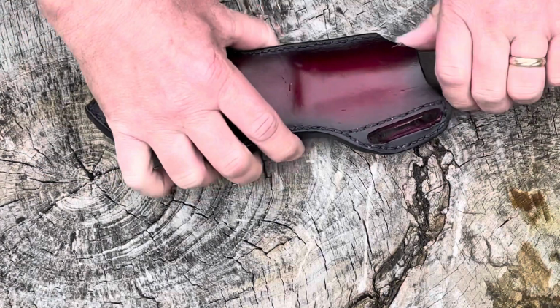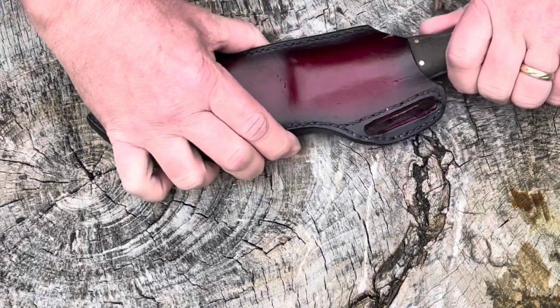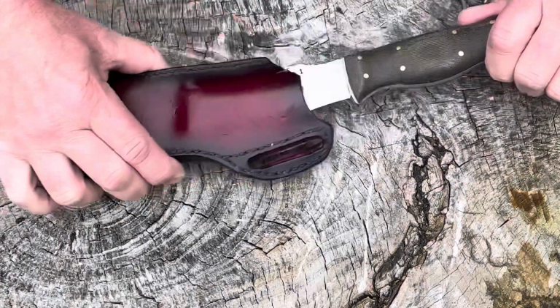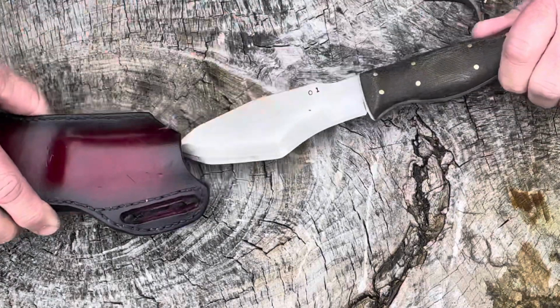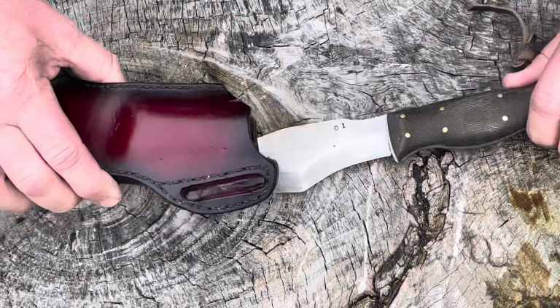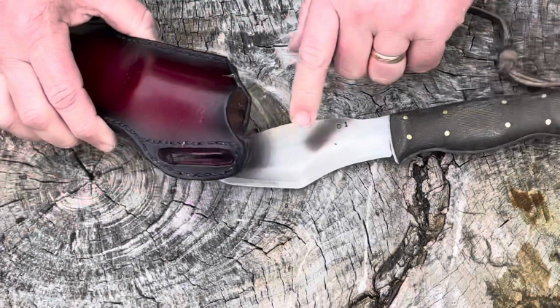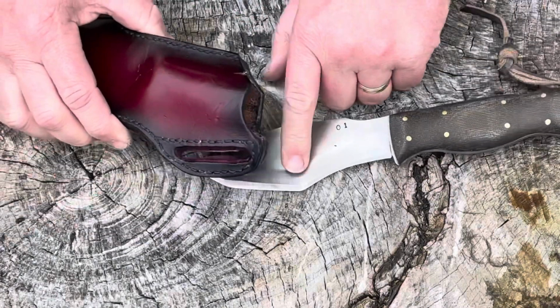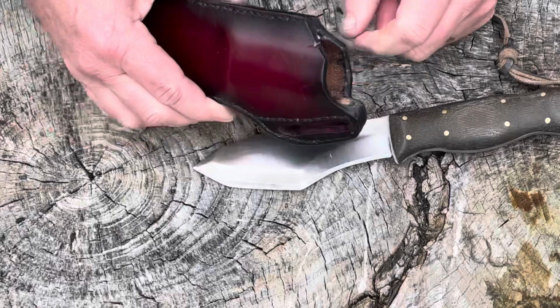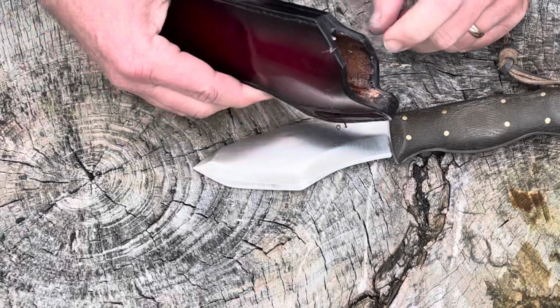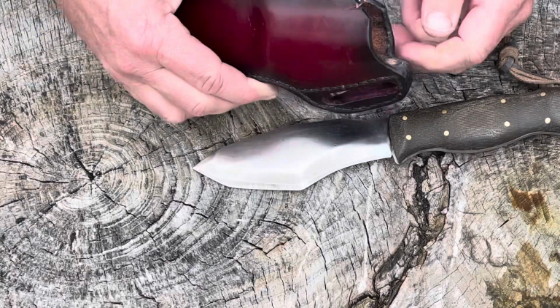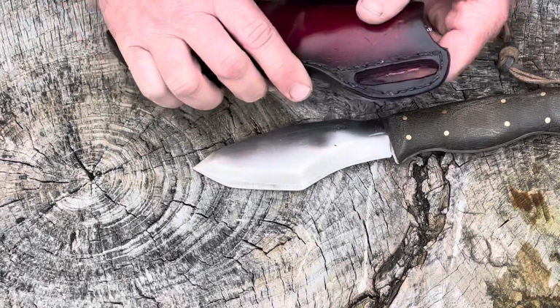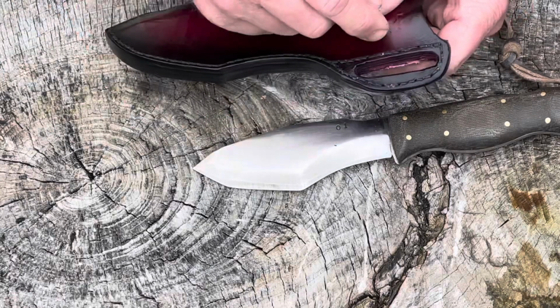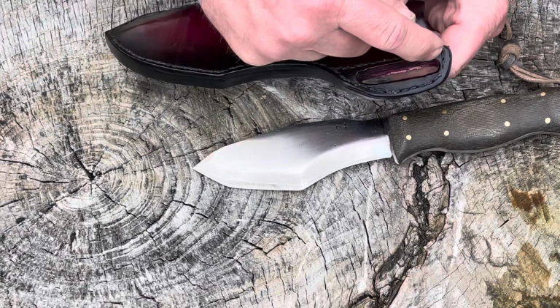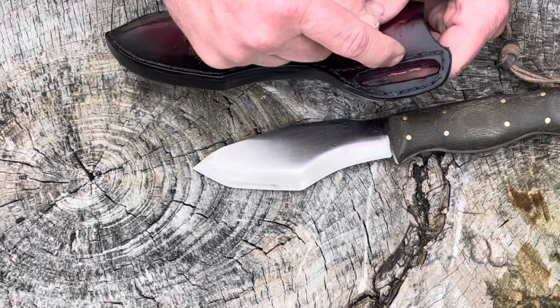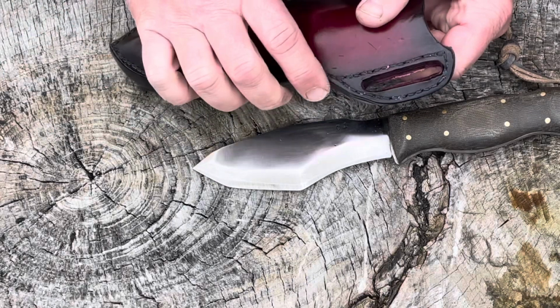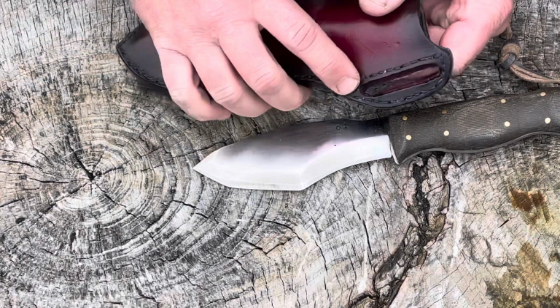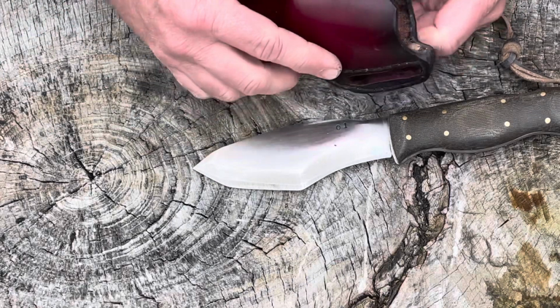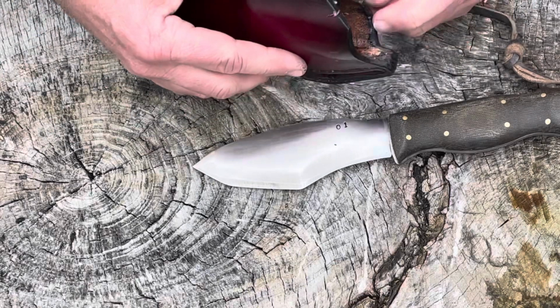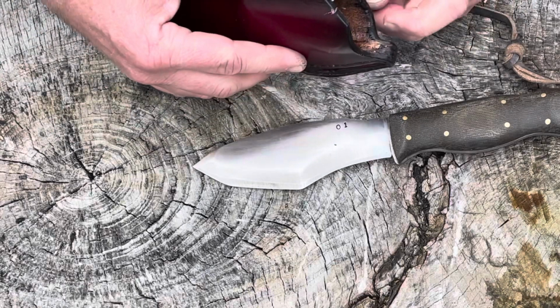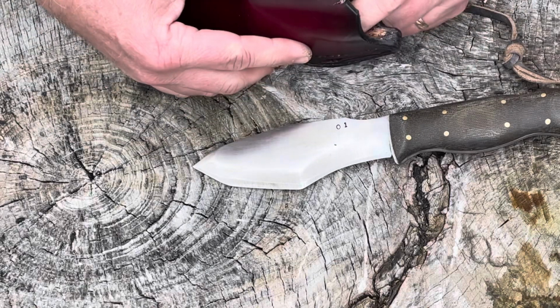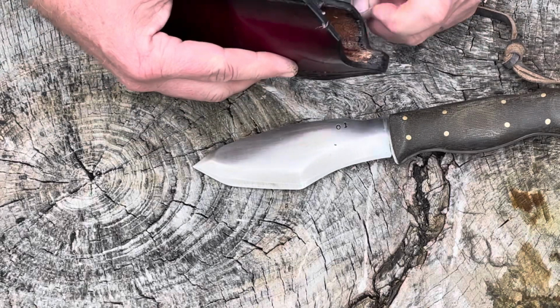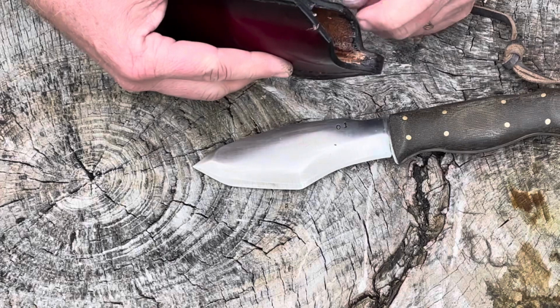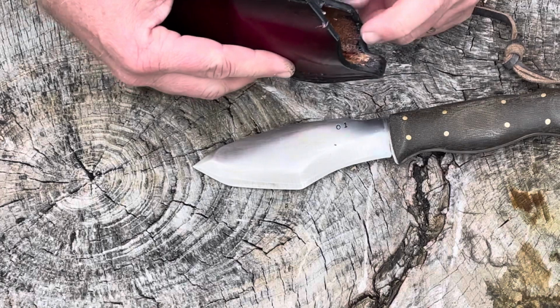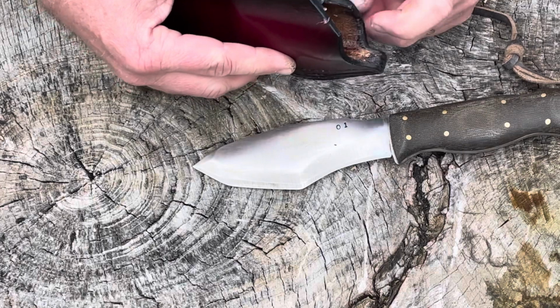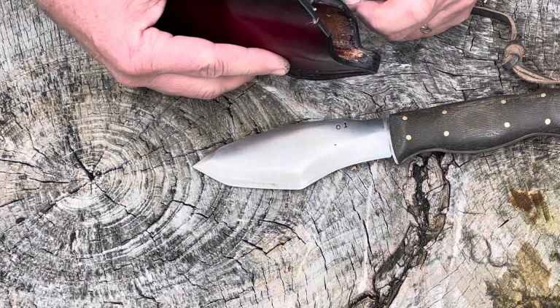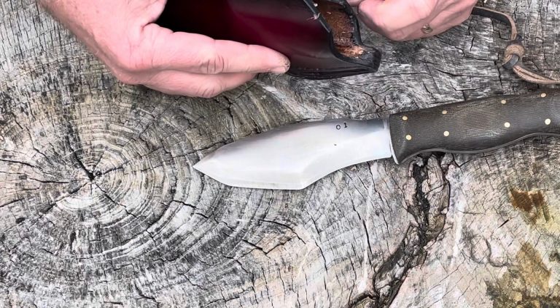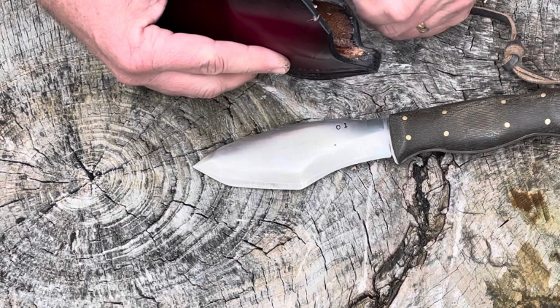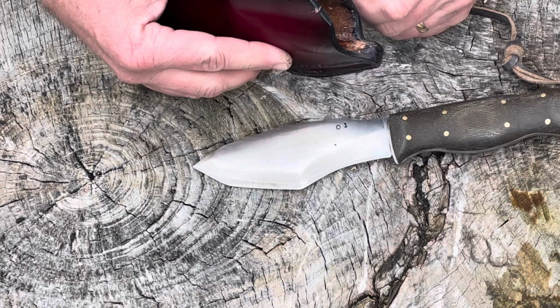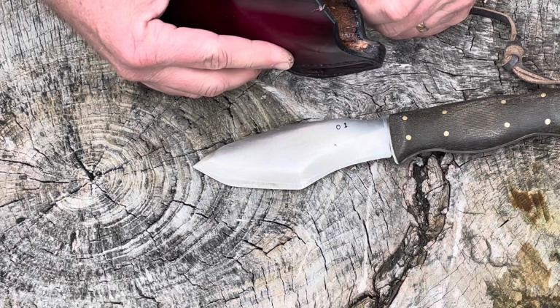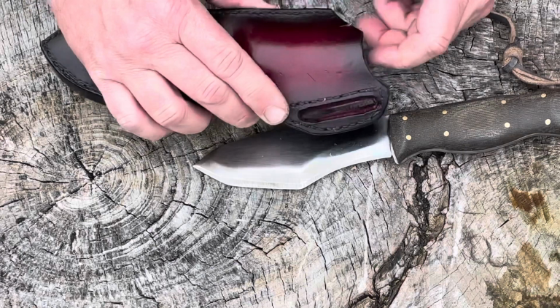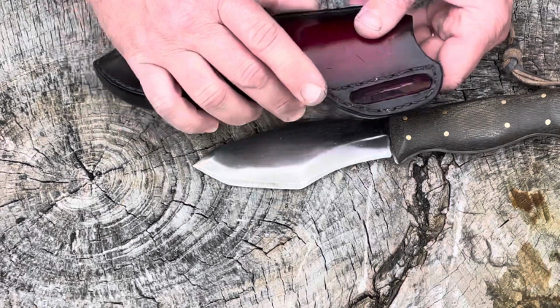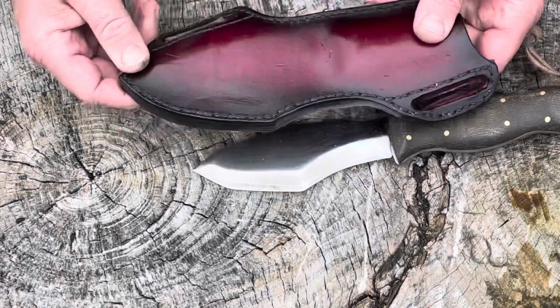I know it's got this tooth on here, but my stitch line is here and the welt comes out far enough that yeah, the knife is probably going to scar up the welt, but it's not going to make it to the stitching.